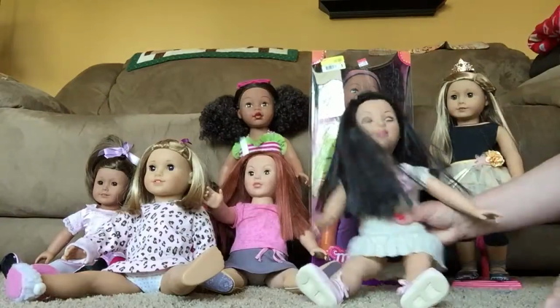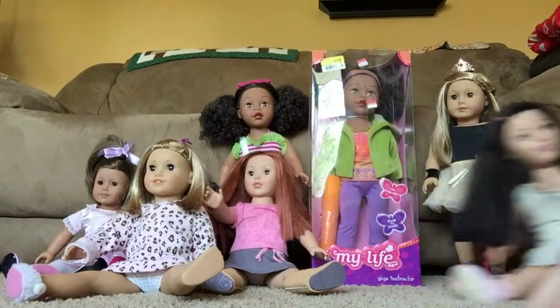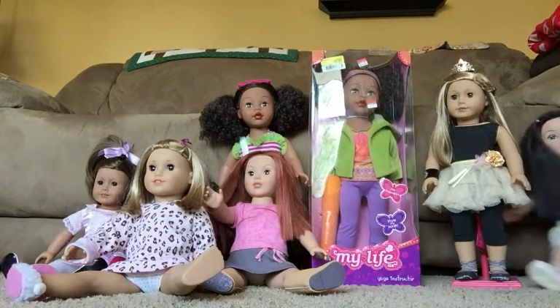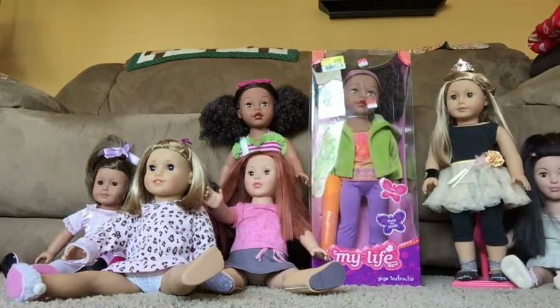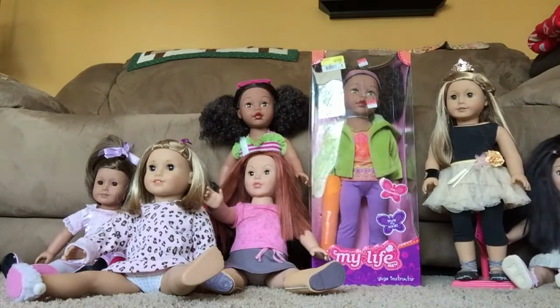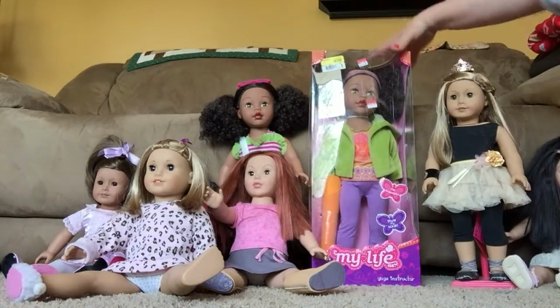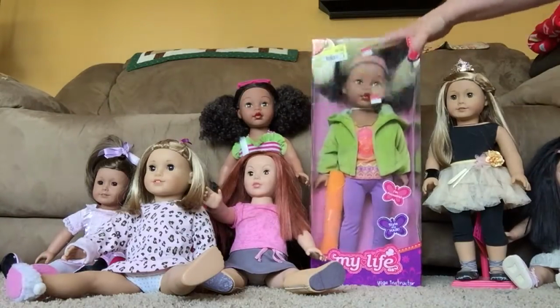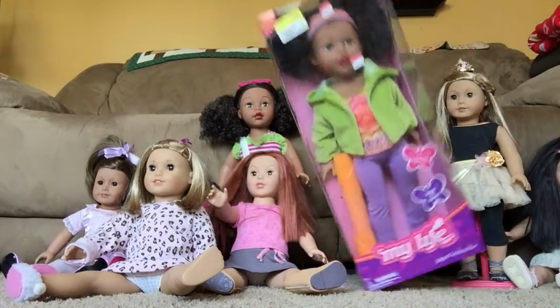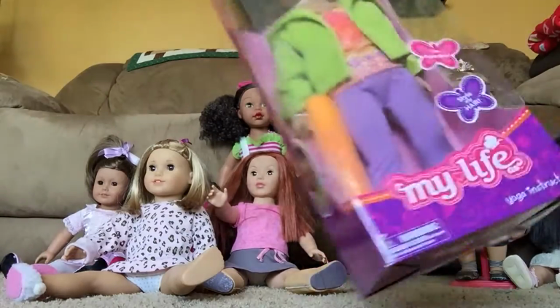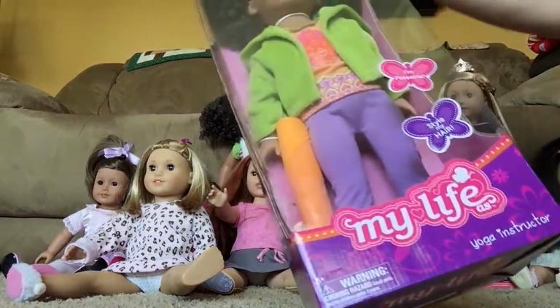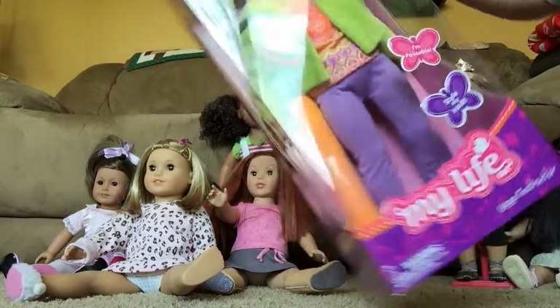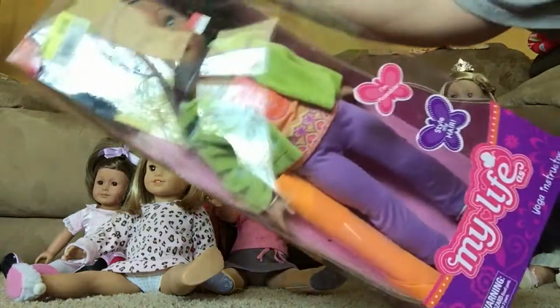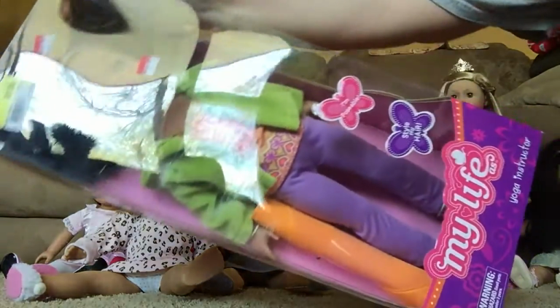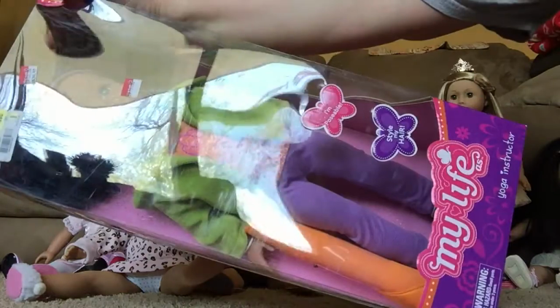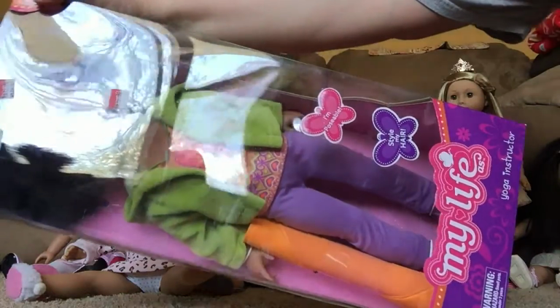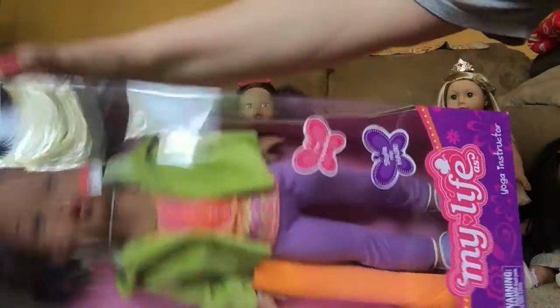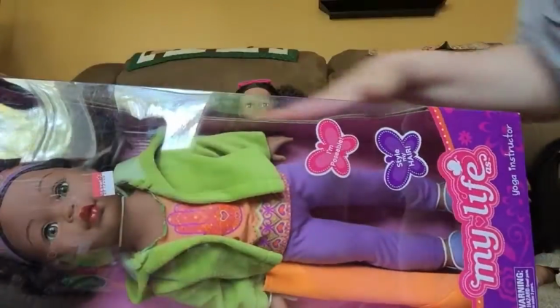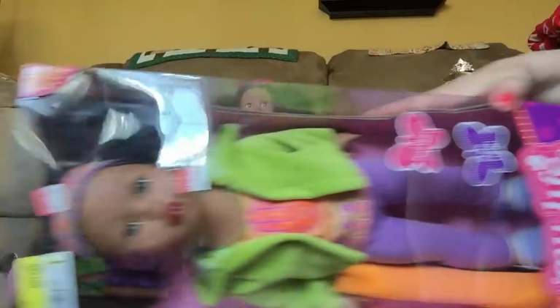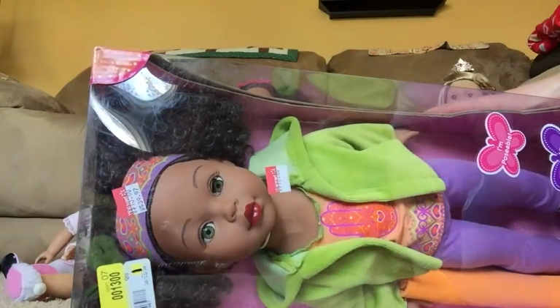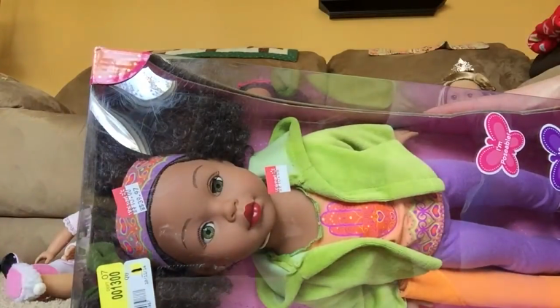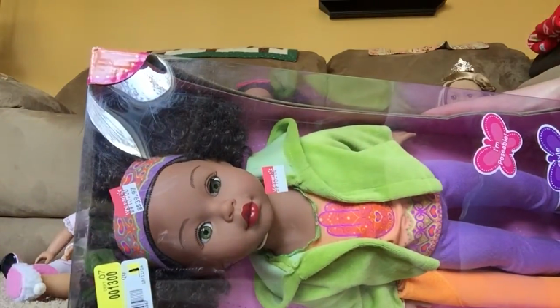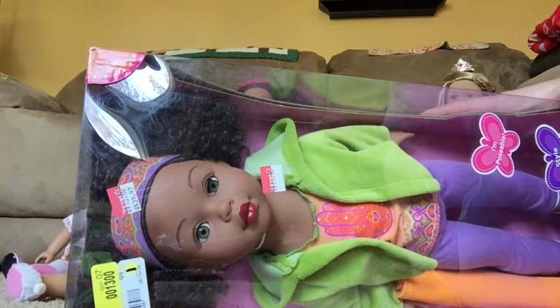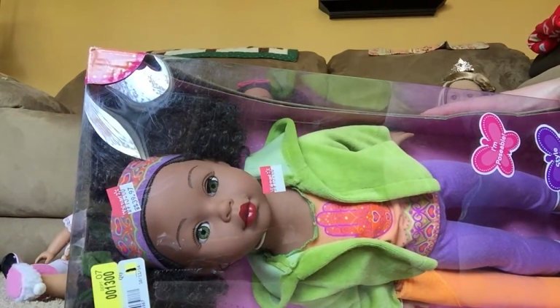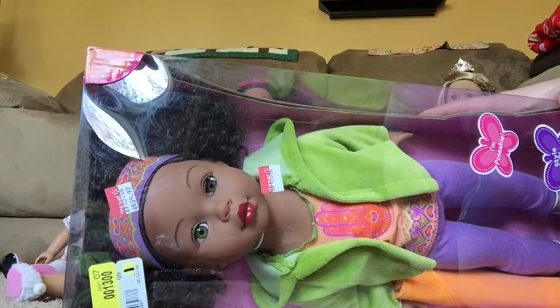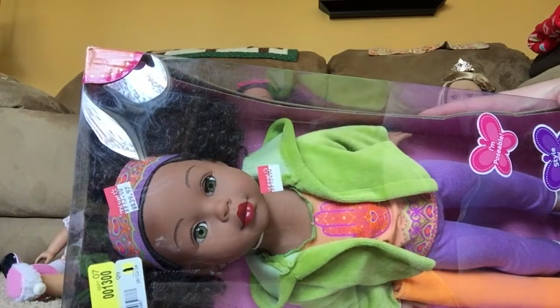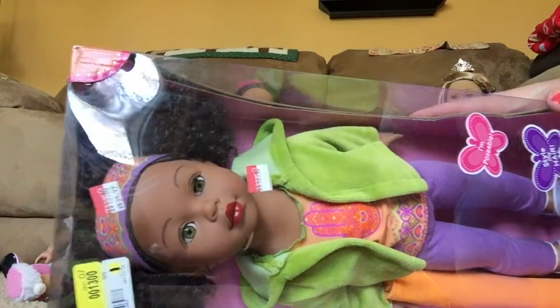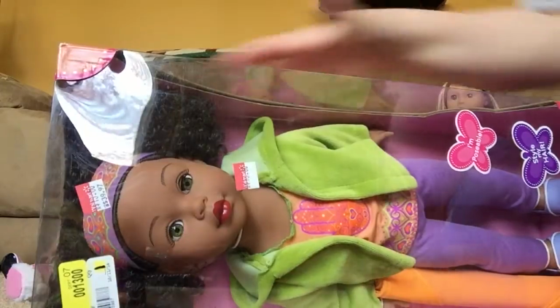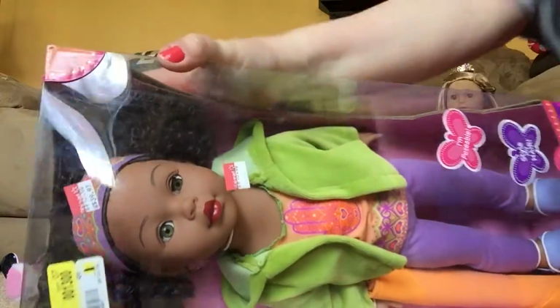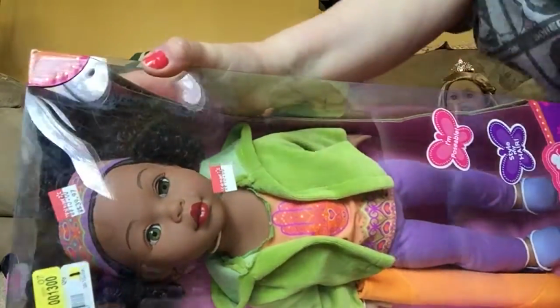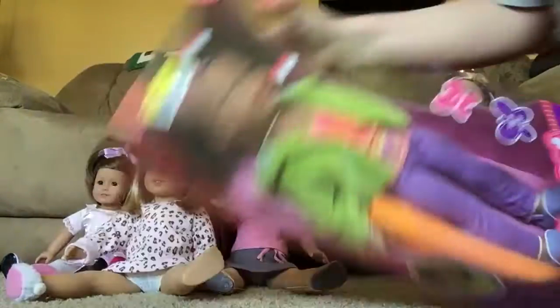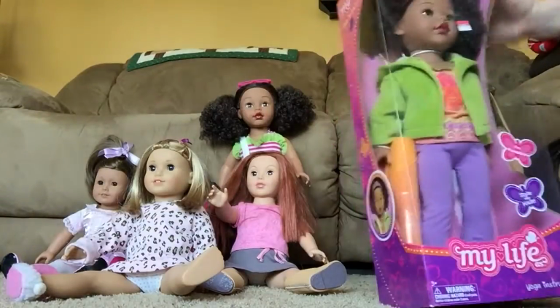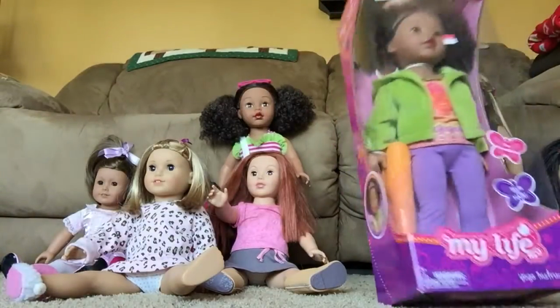And then this one — I showed you guys in a haul video. She is the same as the other one, but she has the hazel eyes. She's super pretty, the green eyes. So those were the twins.